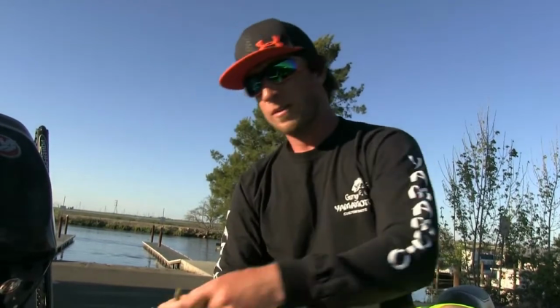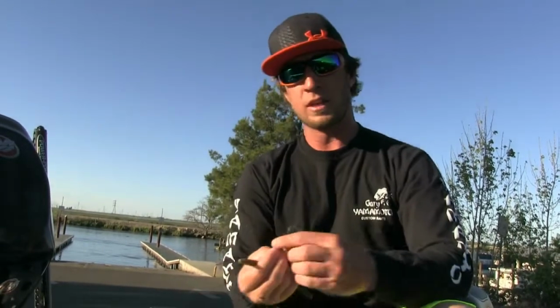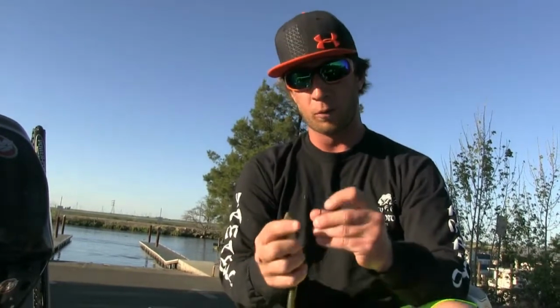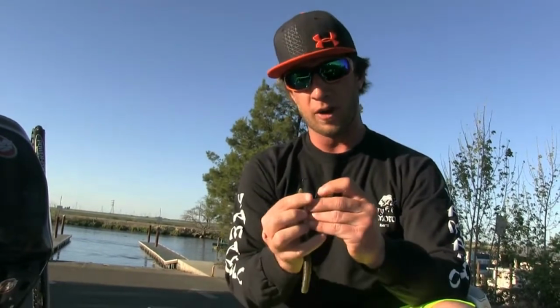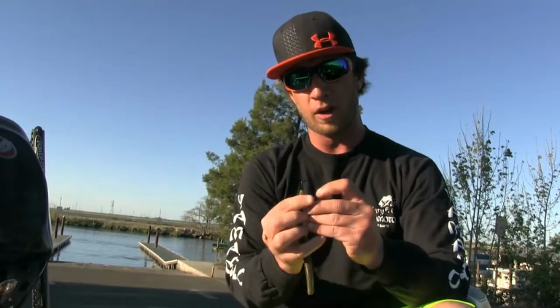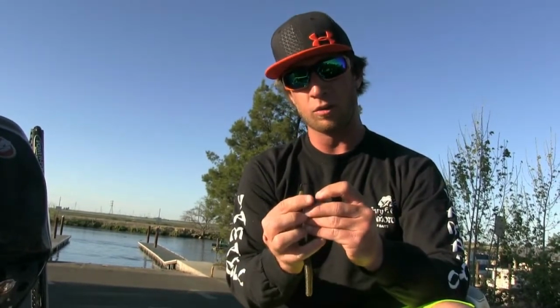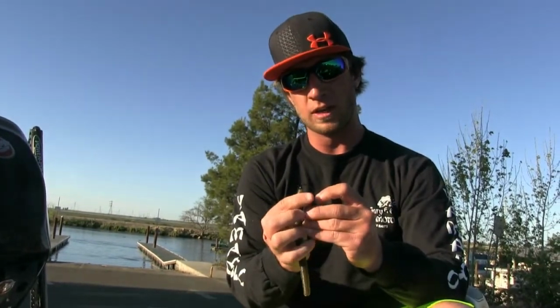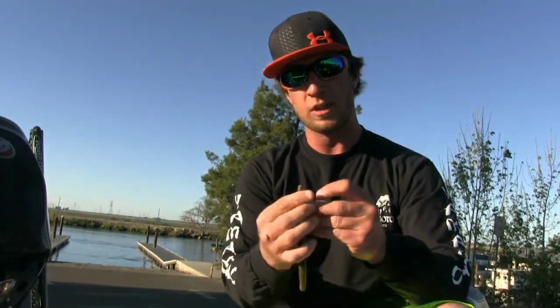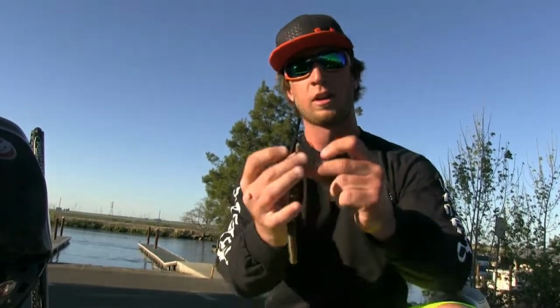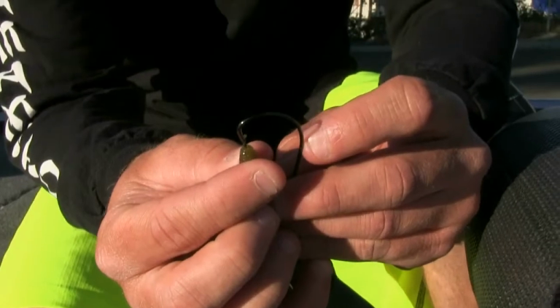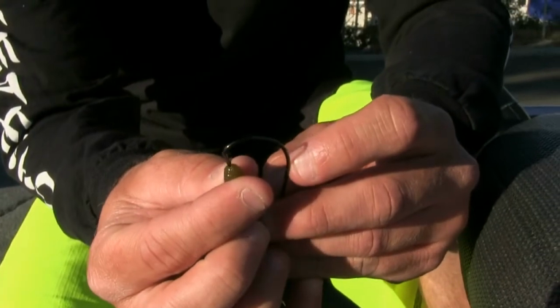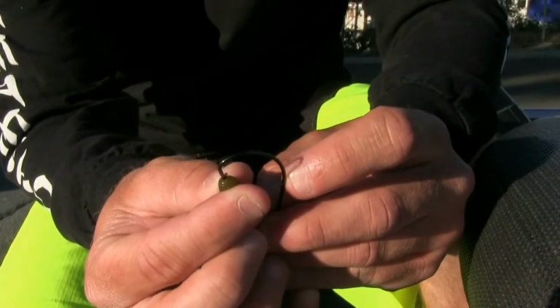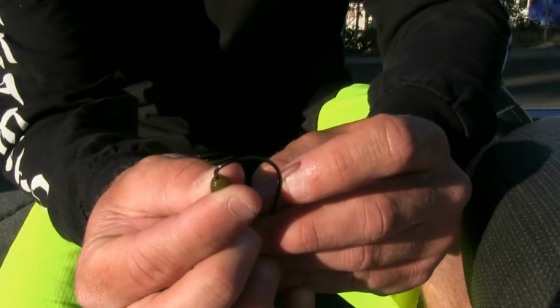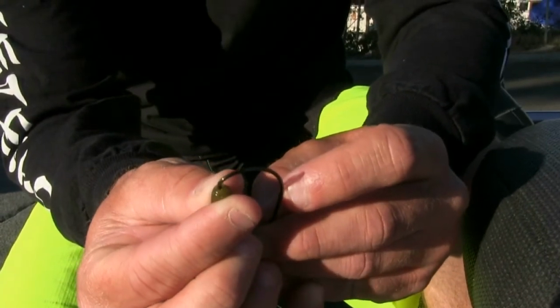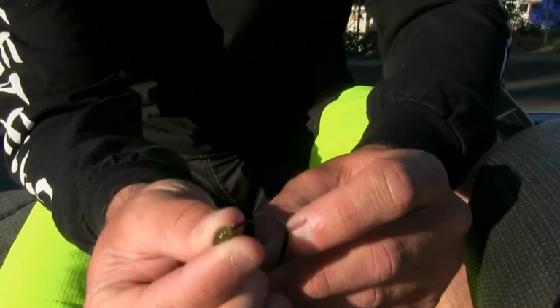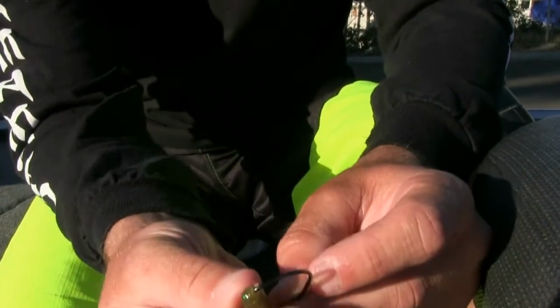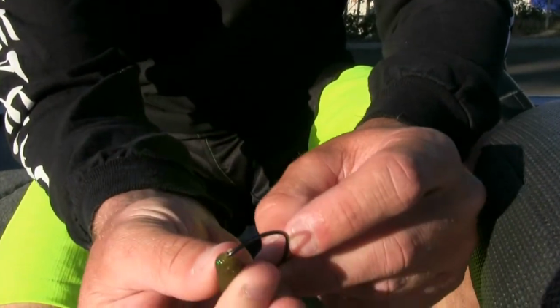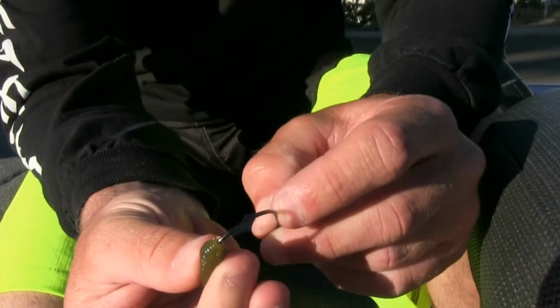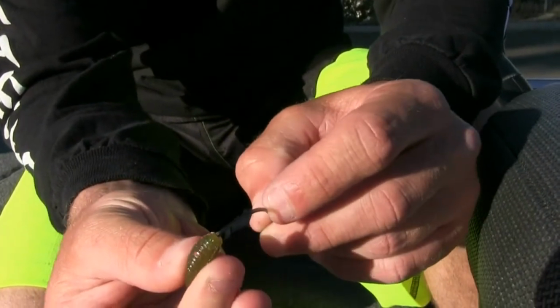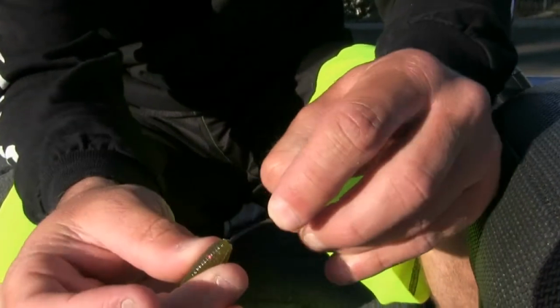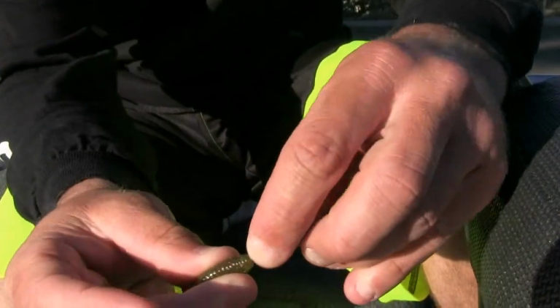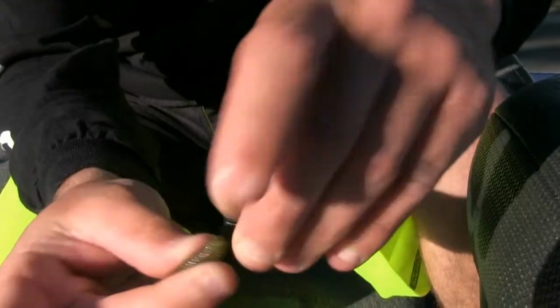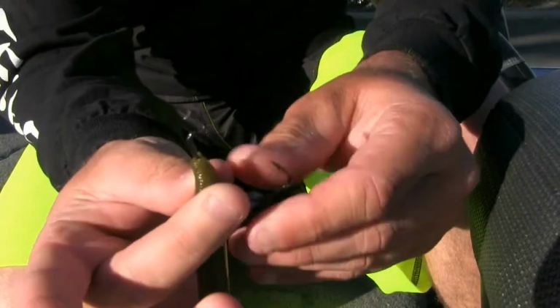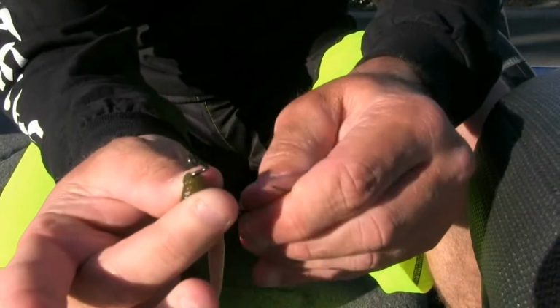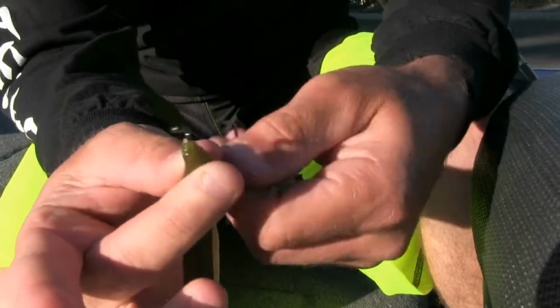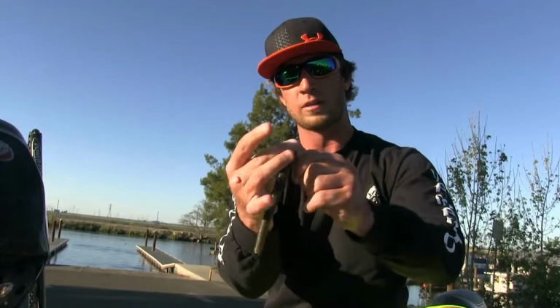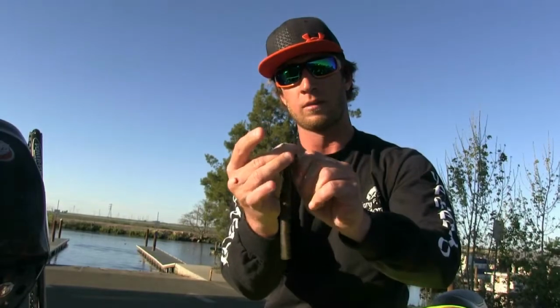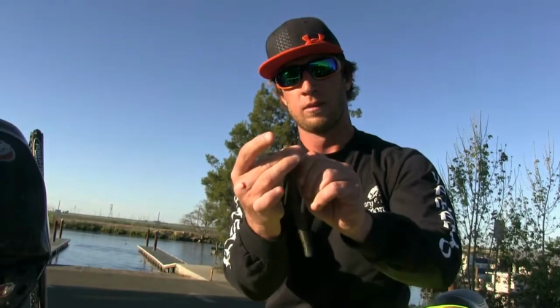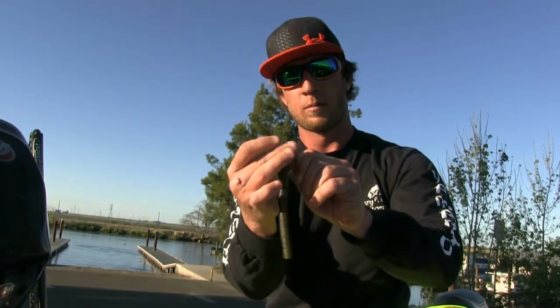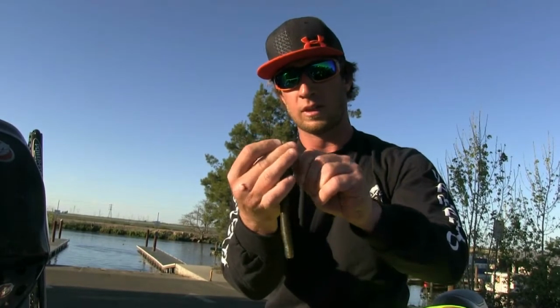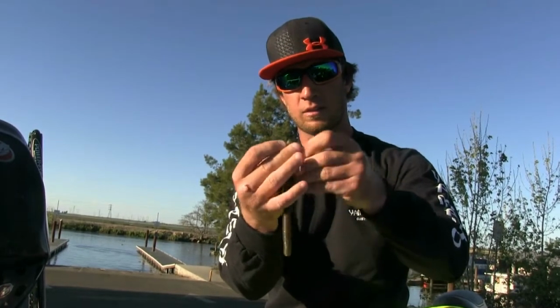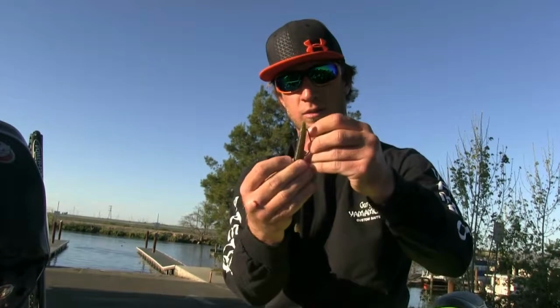Then I'll take a four to five-aught Trokar EWG hook and insert it into the tail. It's tricky, but you want to try to get it in the center as best you can because the plastic is so thin on the tail of the Senko. I'm just going to rig it as a standard Texas rig.